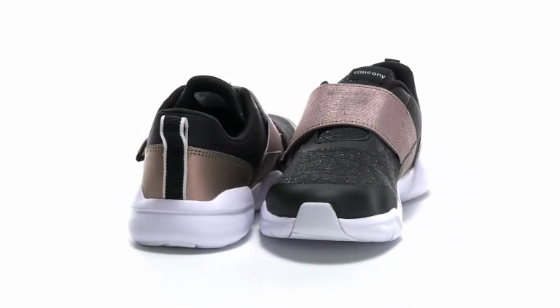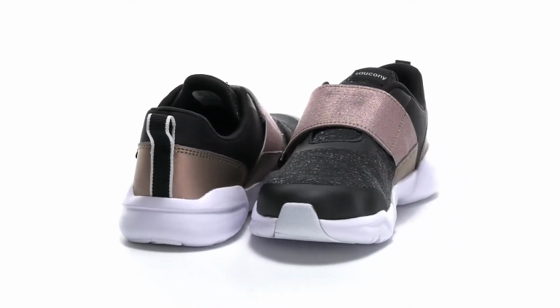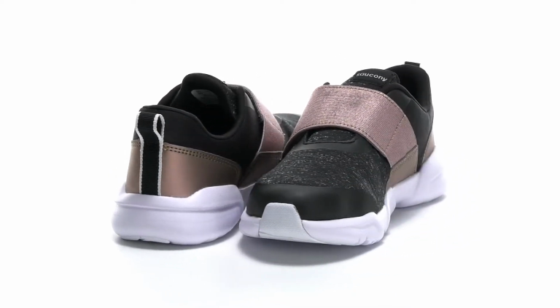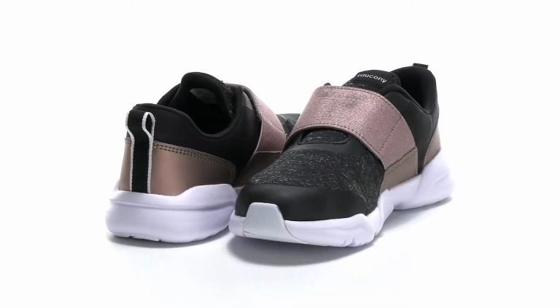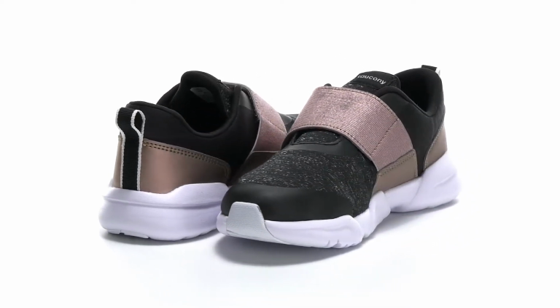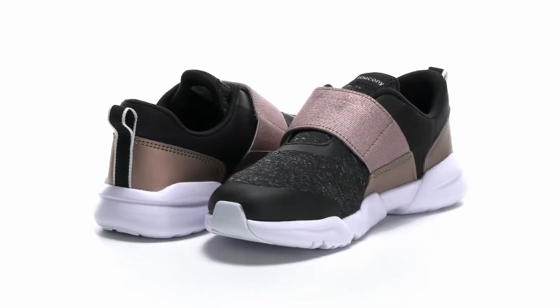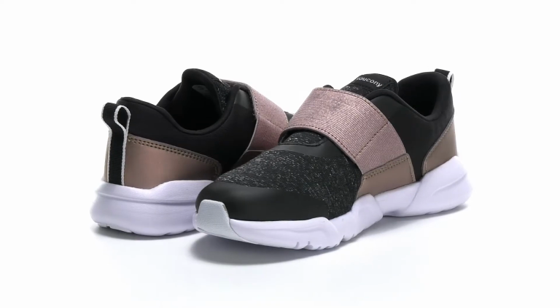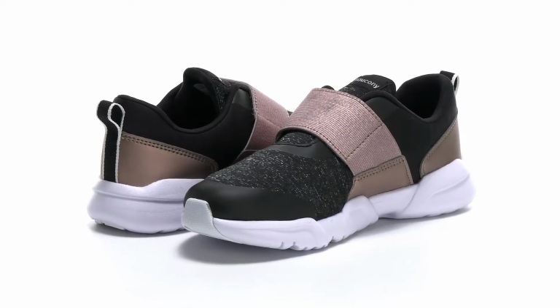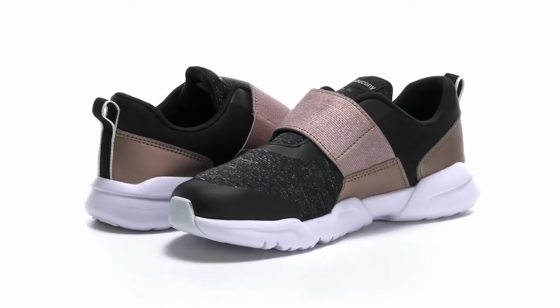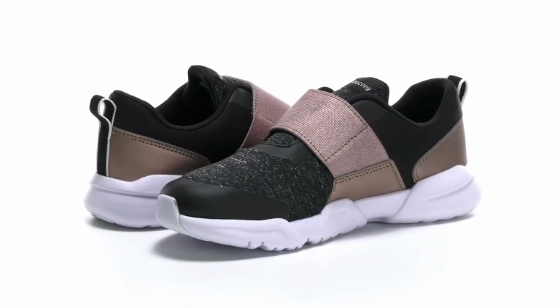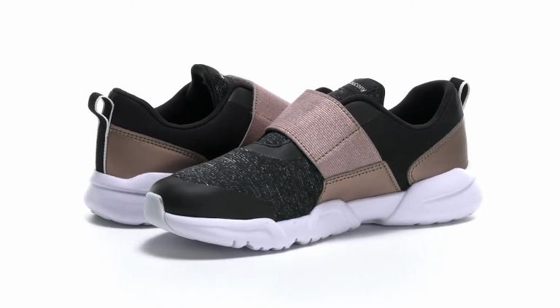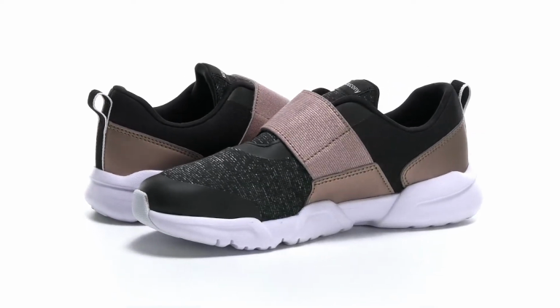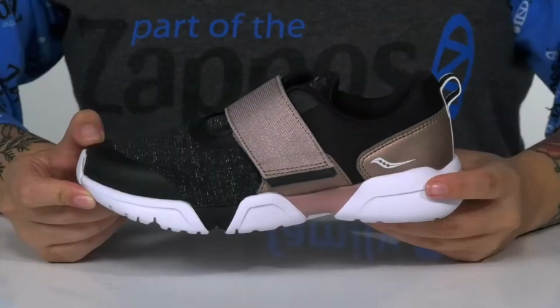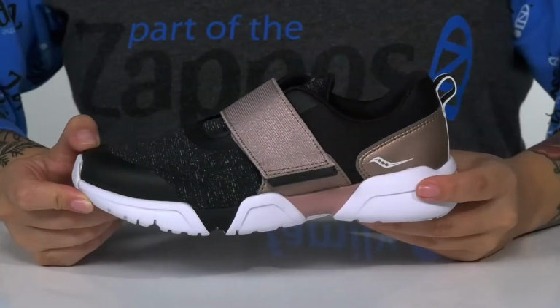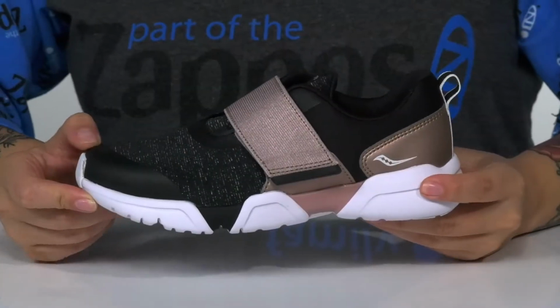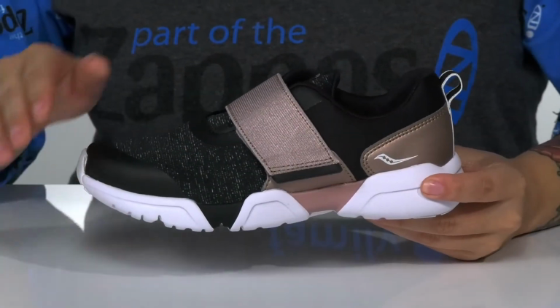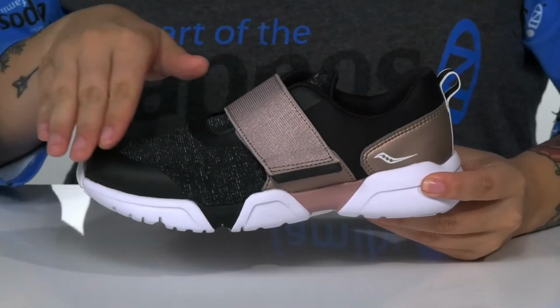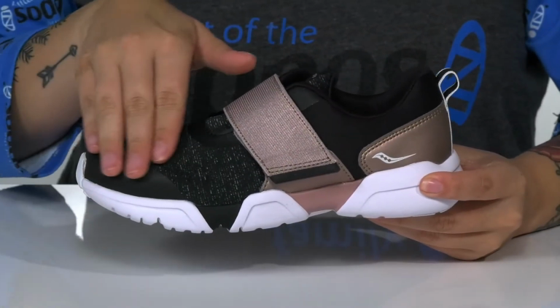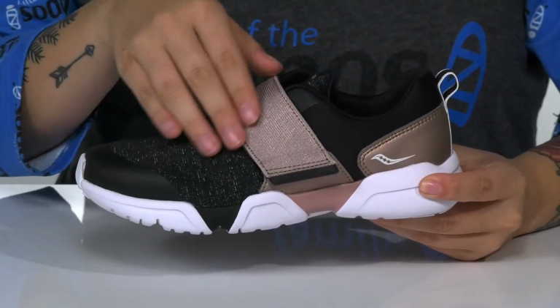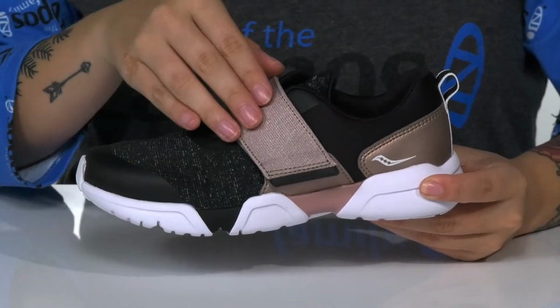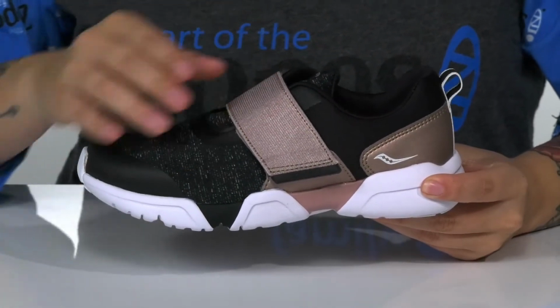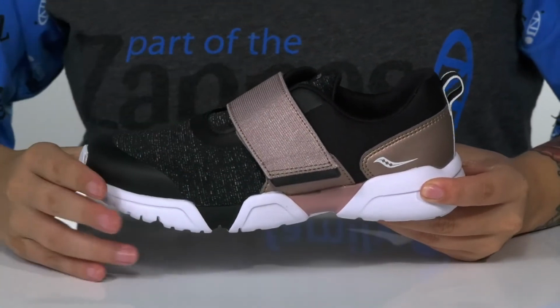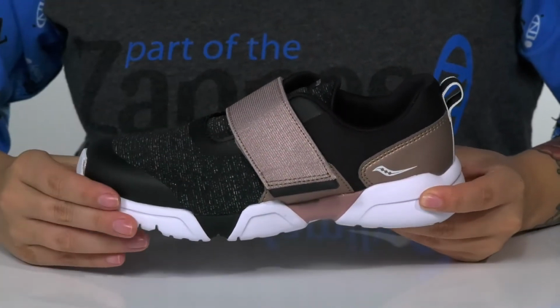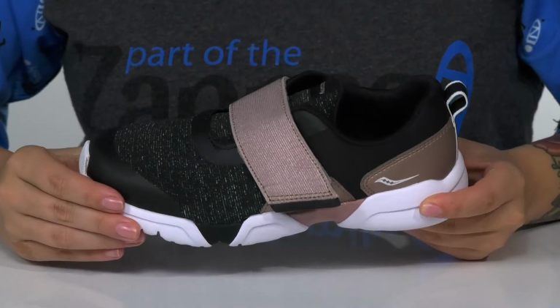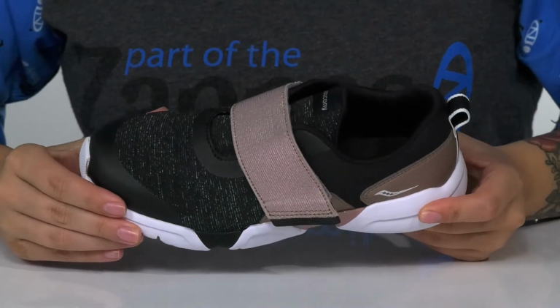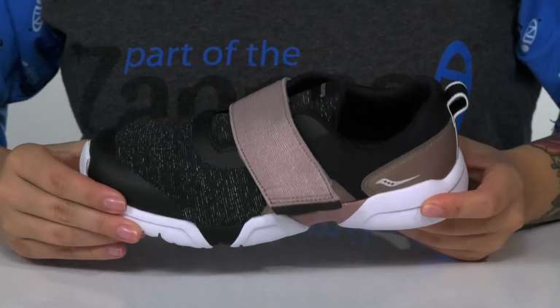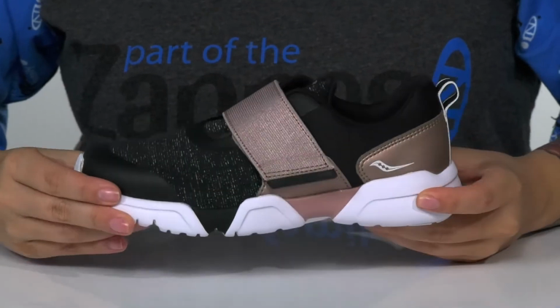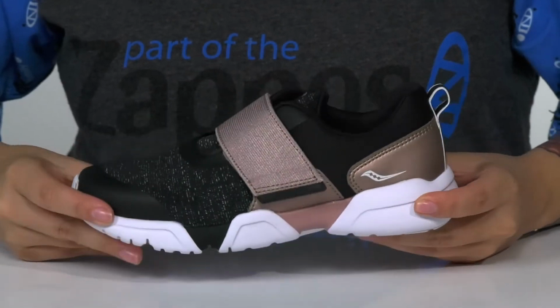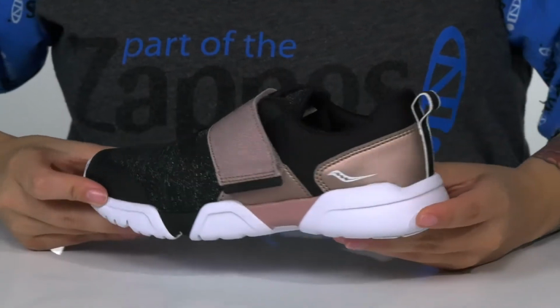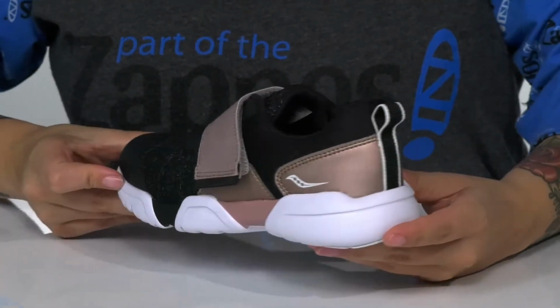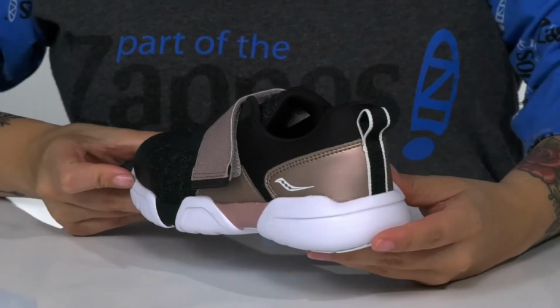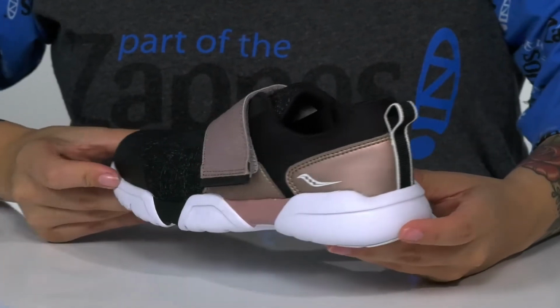Add this sweet slip-on style to your kid's wardrobe. These lightweight sneakers have a synthetic and textile upper that has a shine on the top and around the heel.